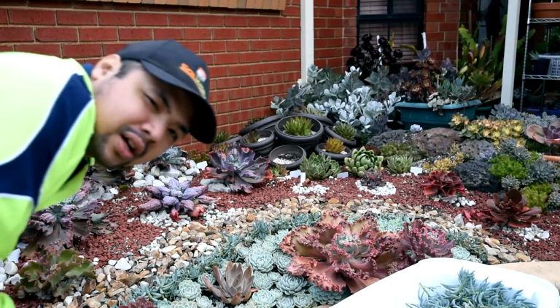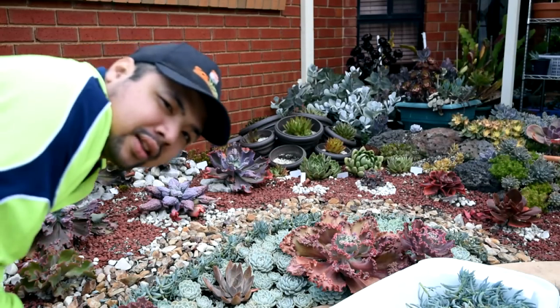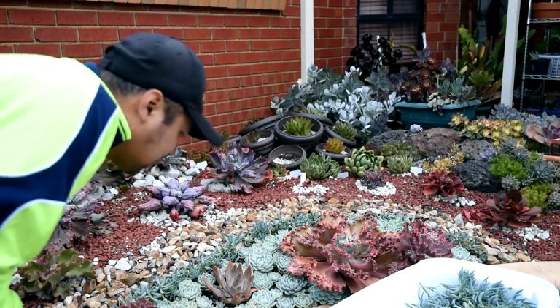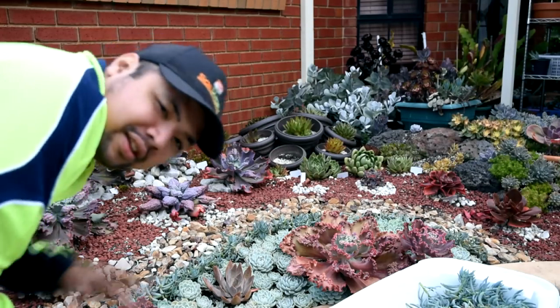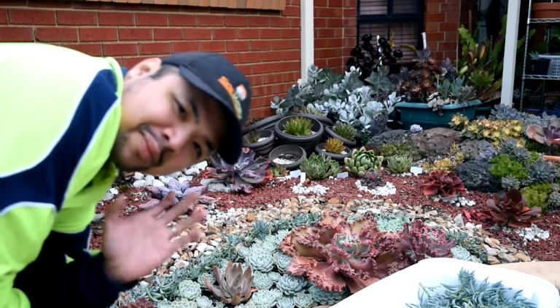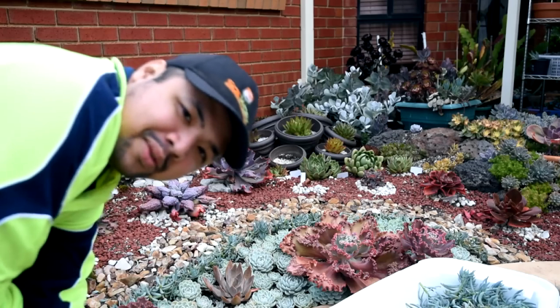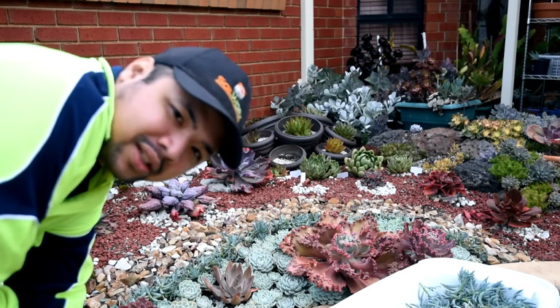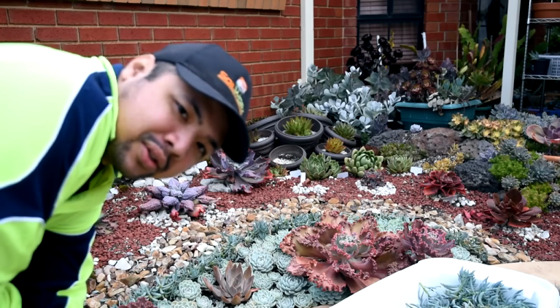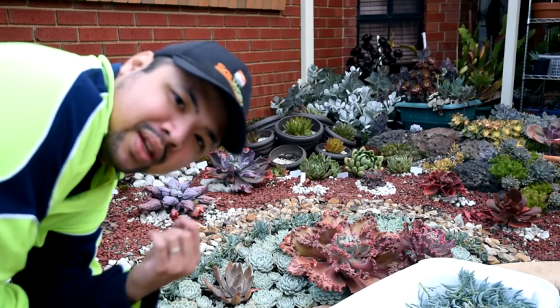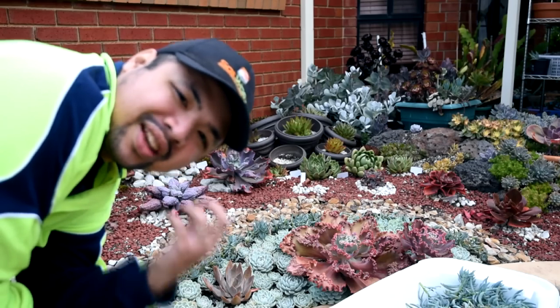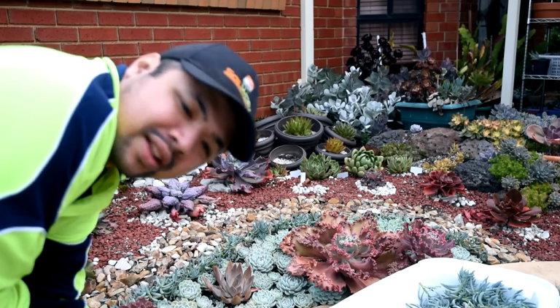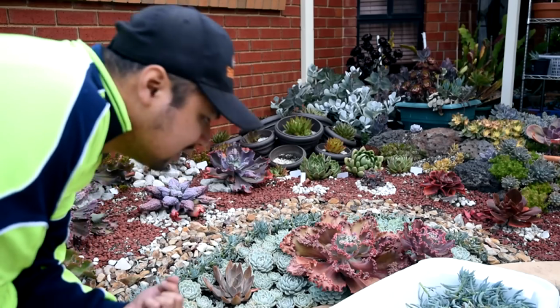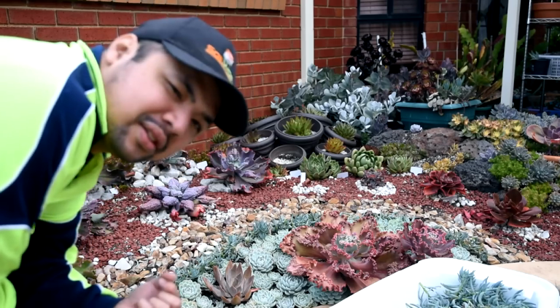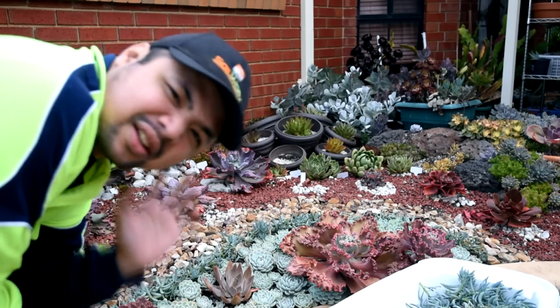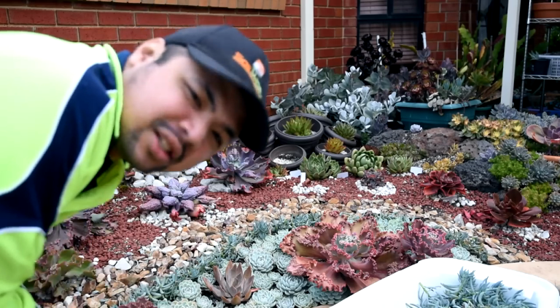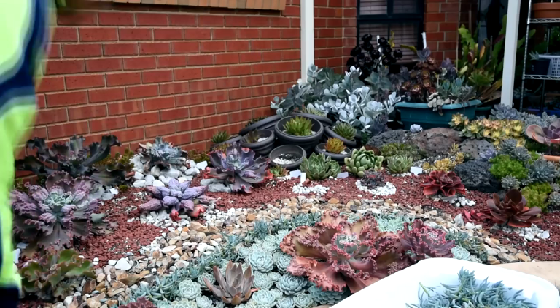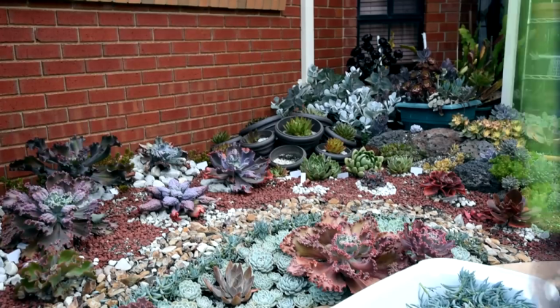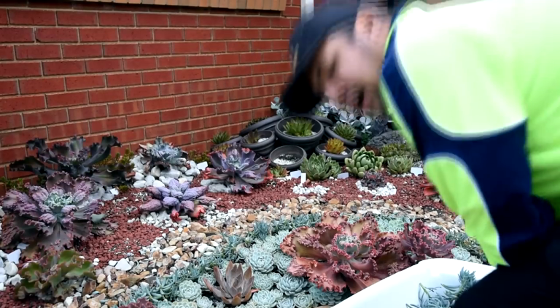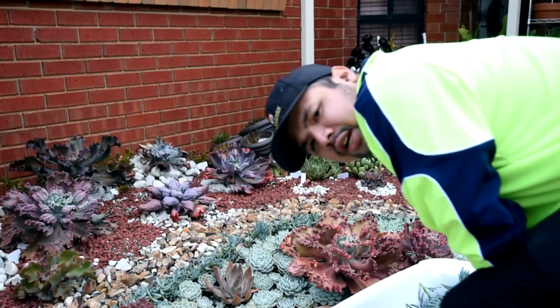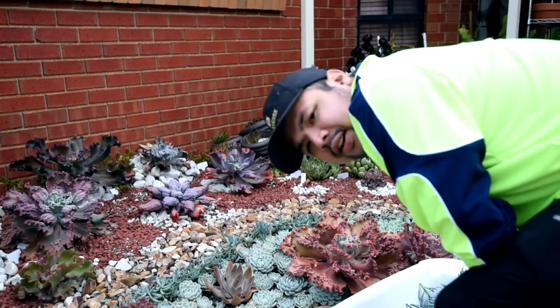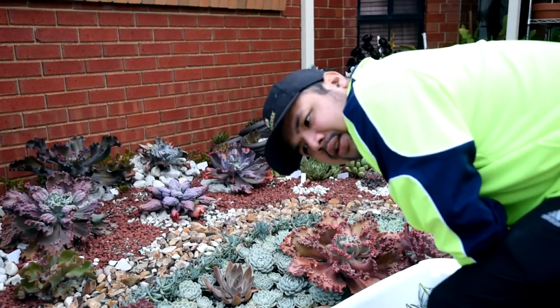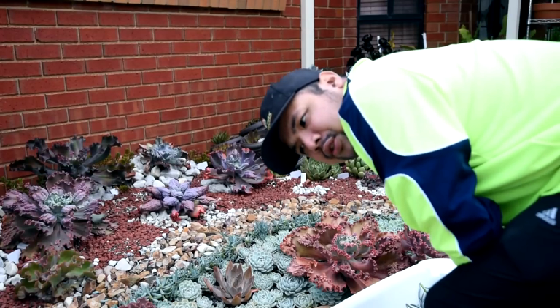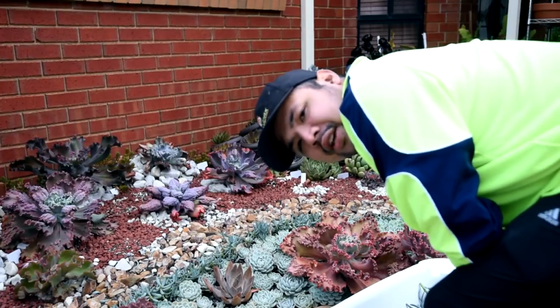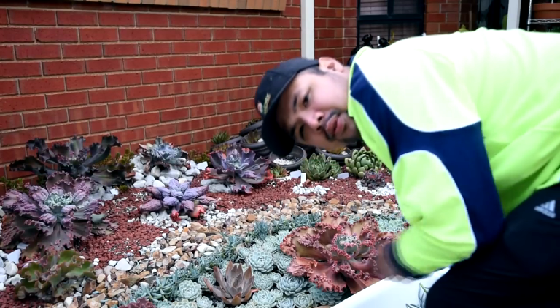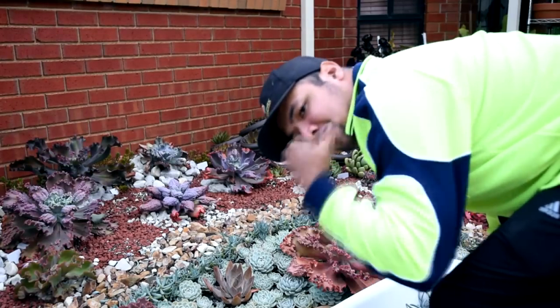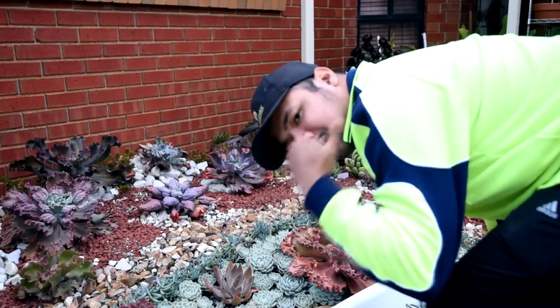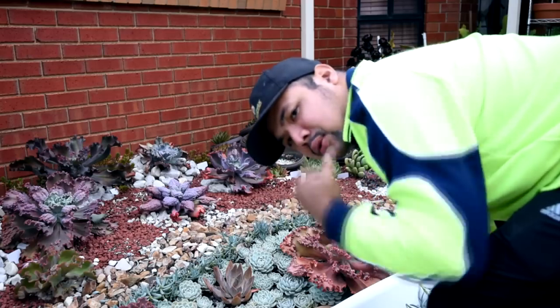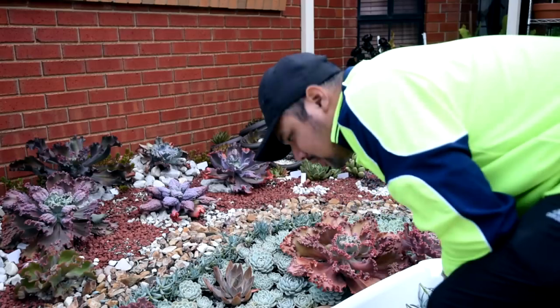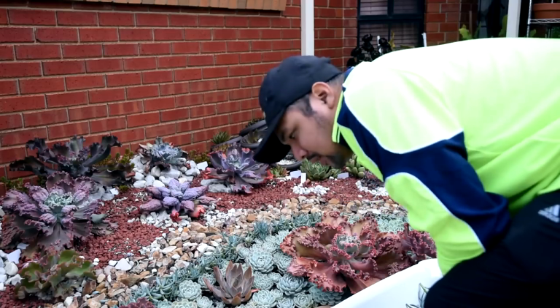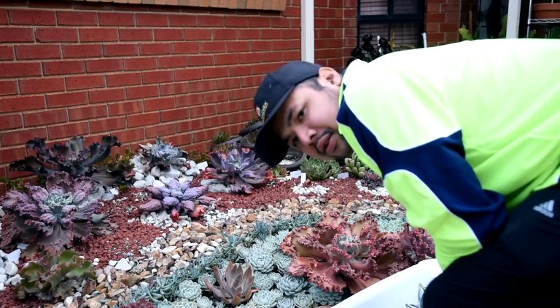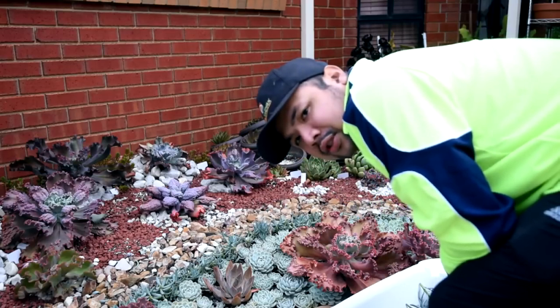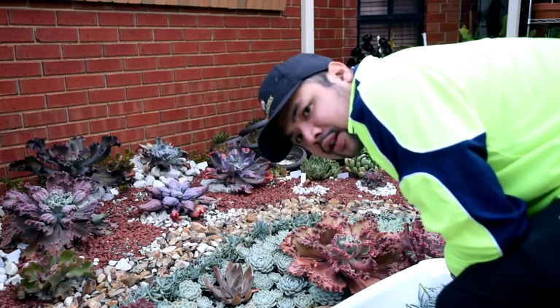It looks ugly right now but give it some time — once it regrows it will be thicker again, so it's not really a loss. Actually now that I think about it, maybe I should do the same with the clump over at project 2, so let's go there now.